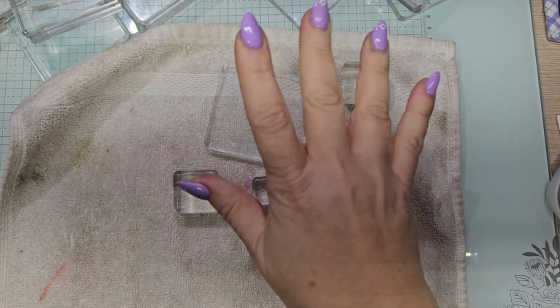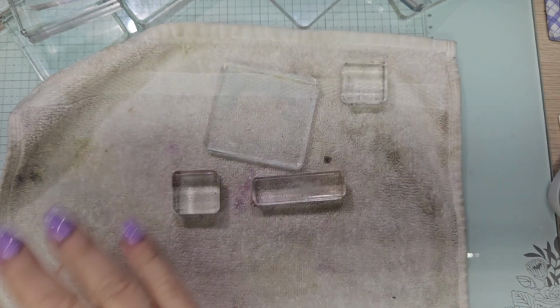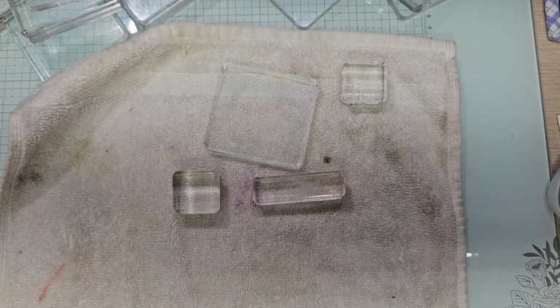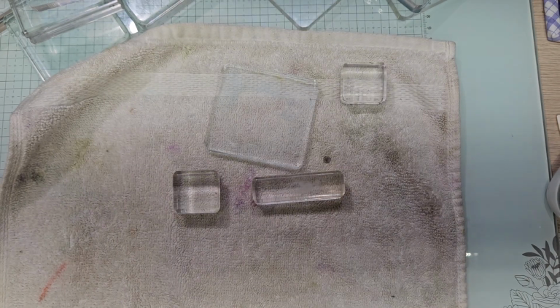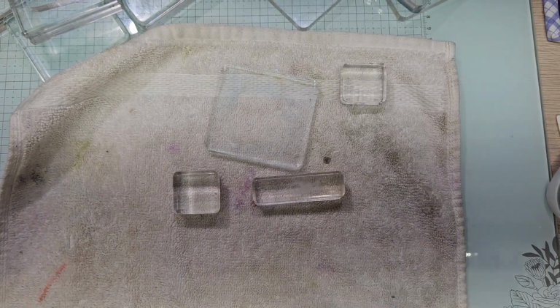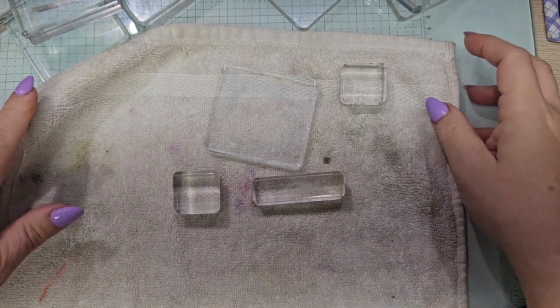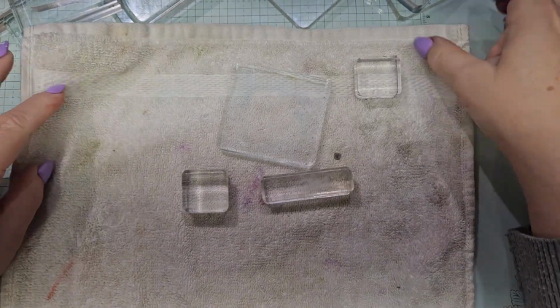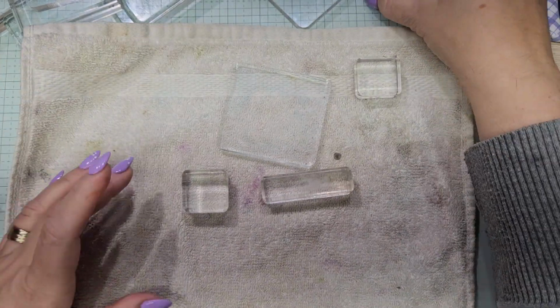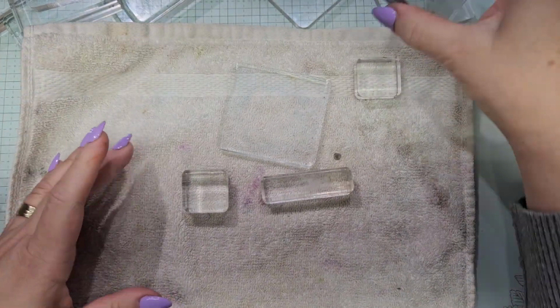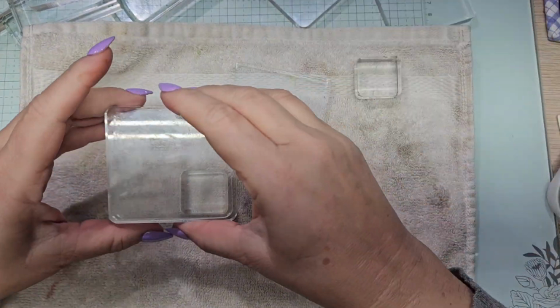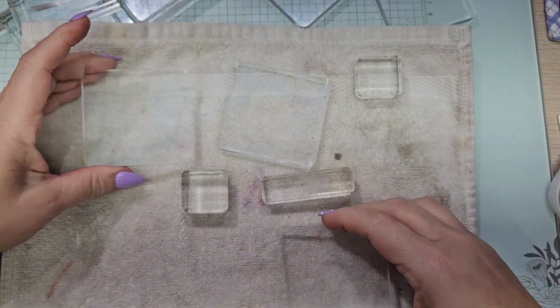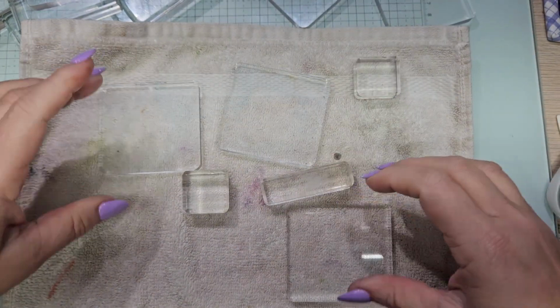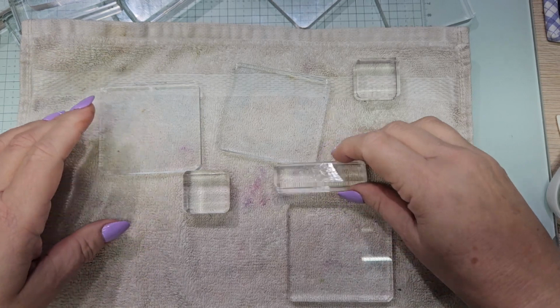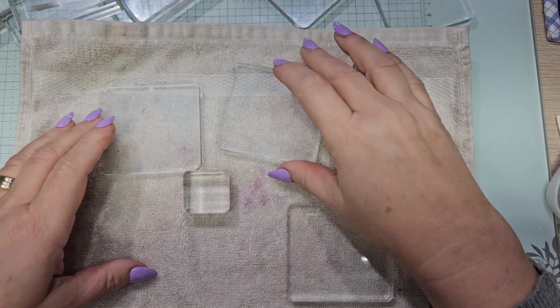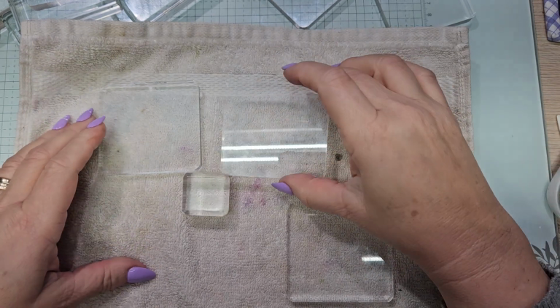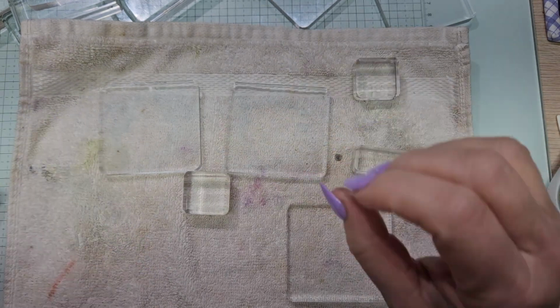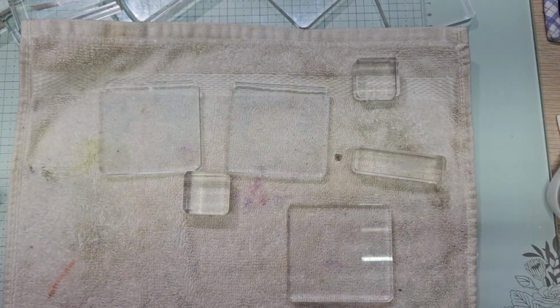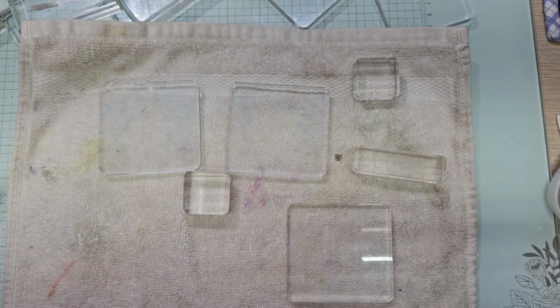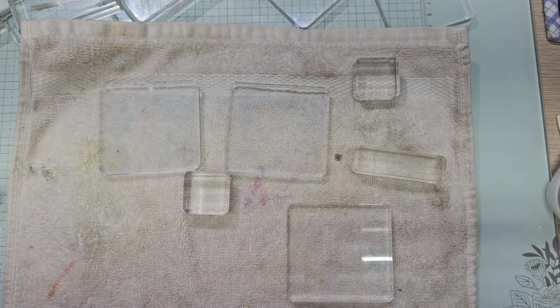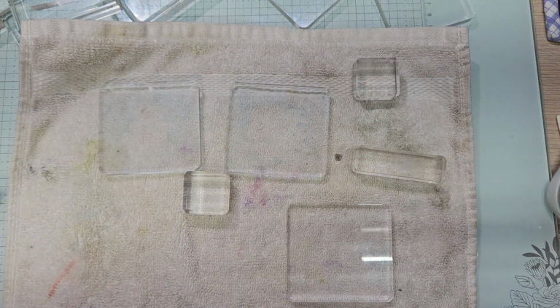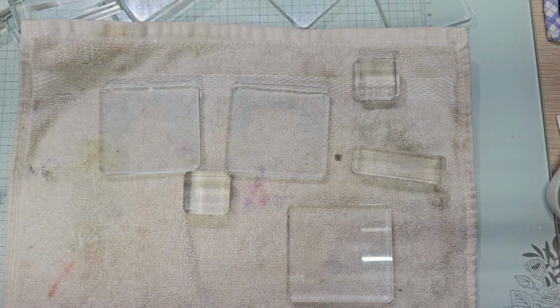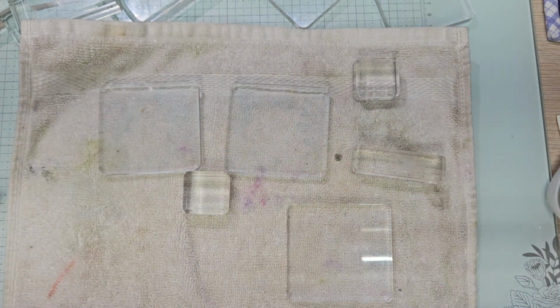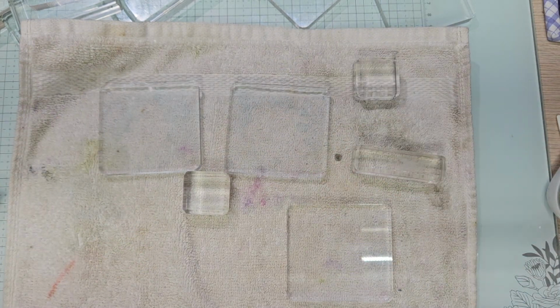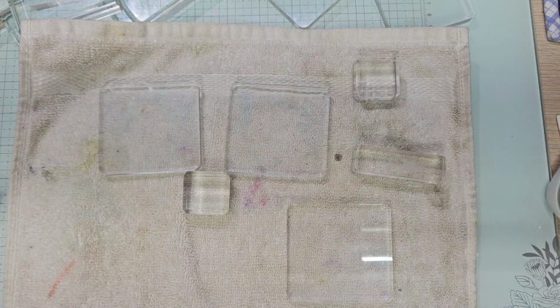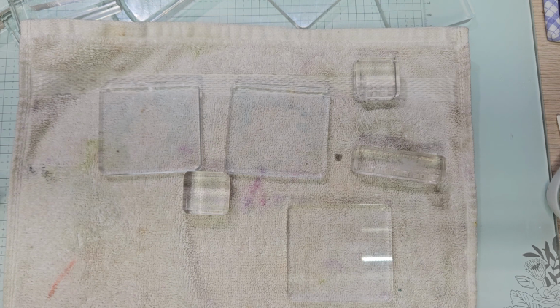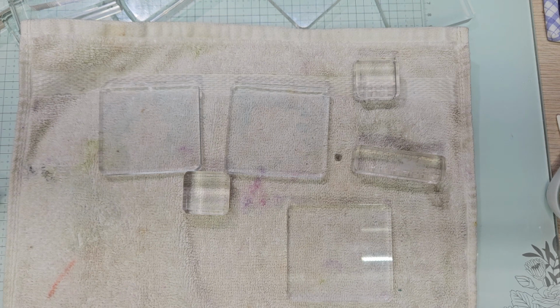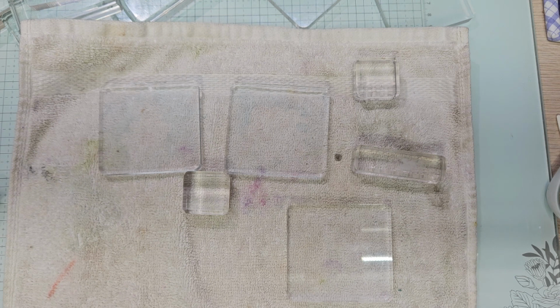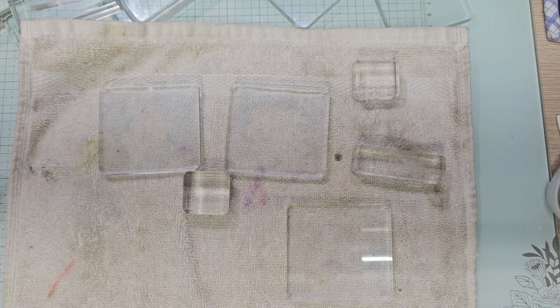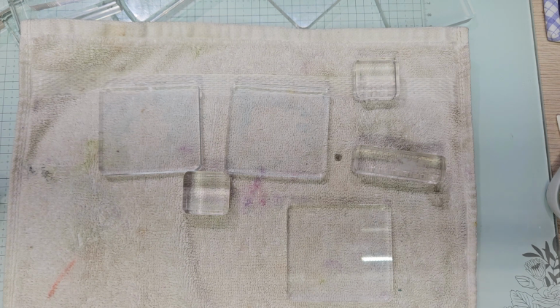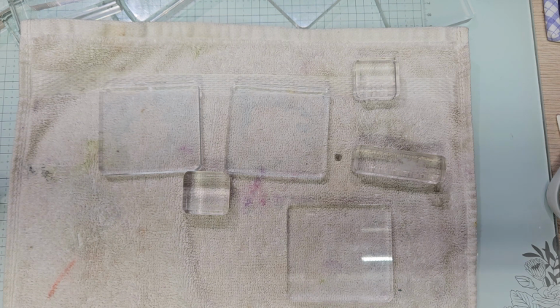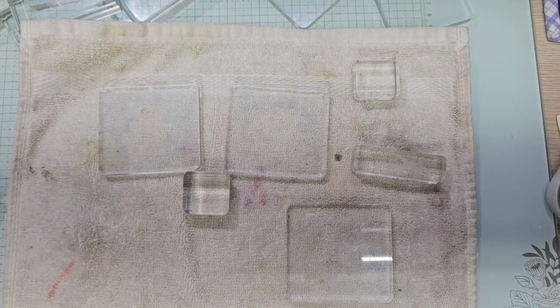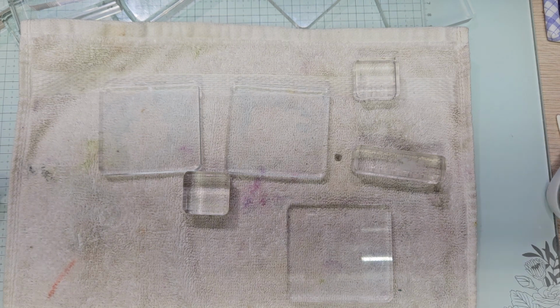Hello YouTube and welcome back to Allie's Wonderland Creations. I am Alice Serafin and I am a Stampin' Up demonstrator in the United States. Welcome to my channel everybody.